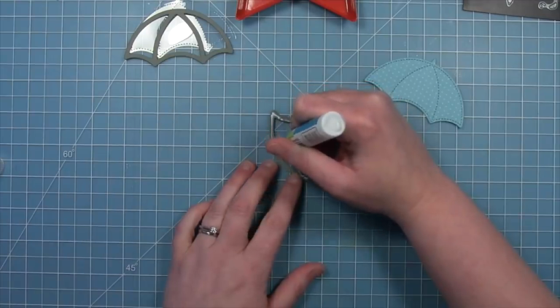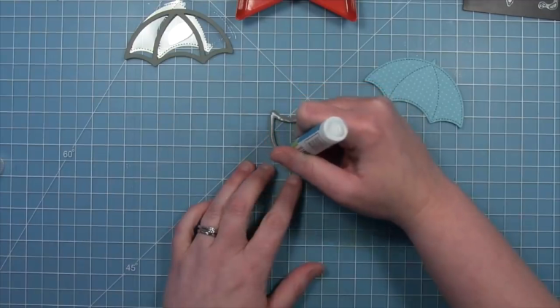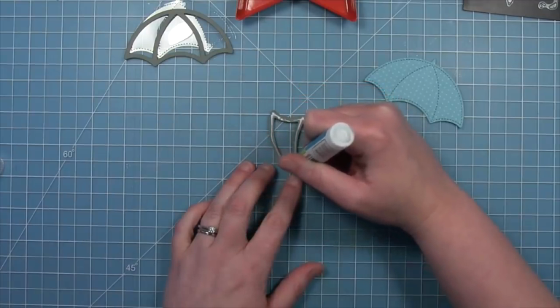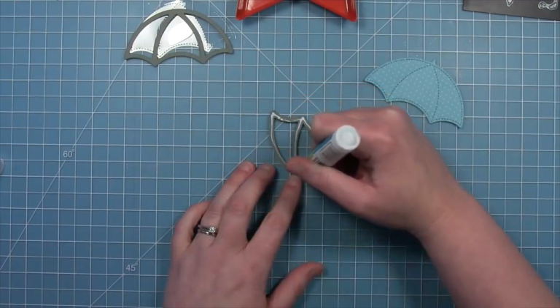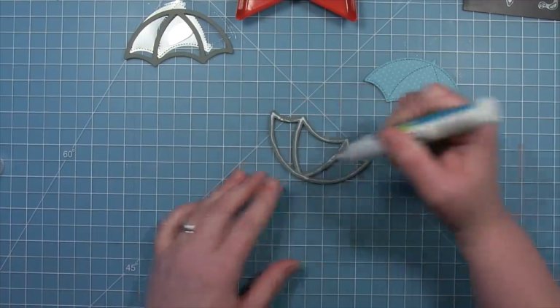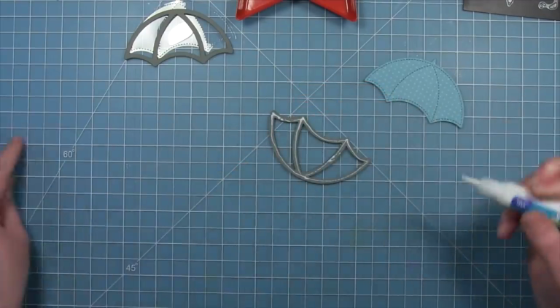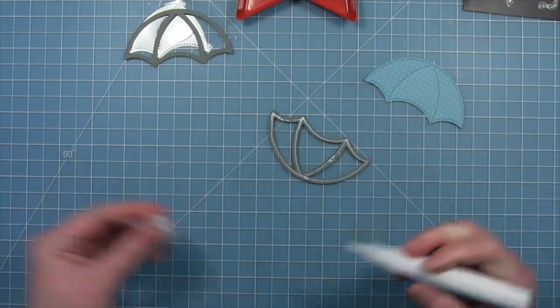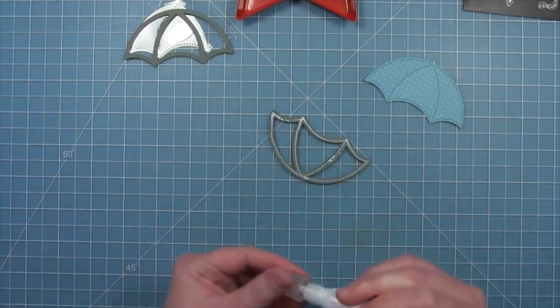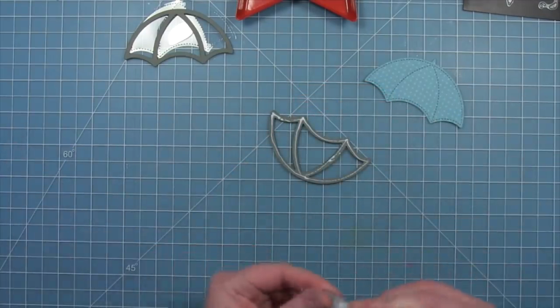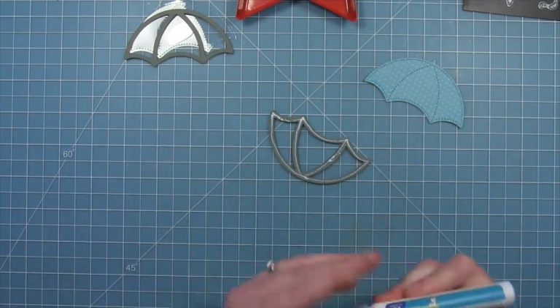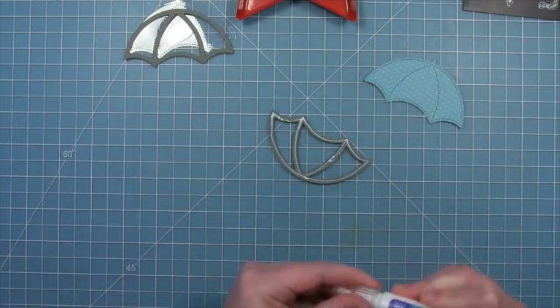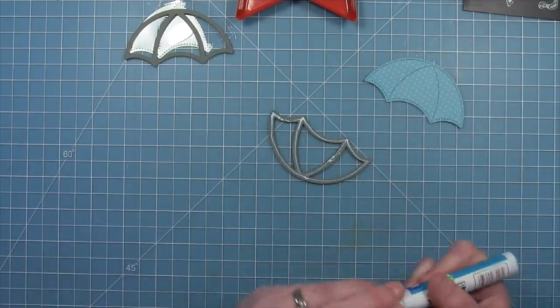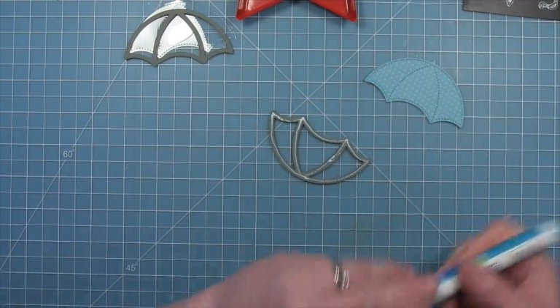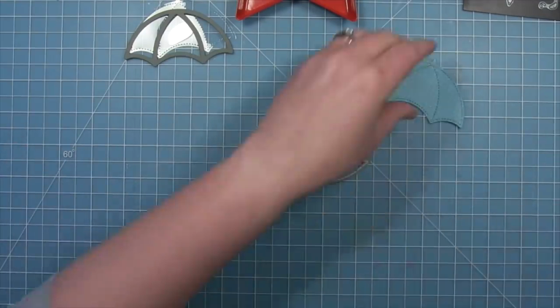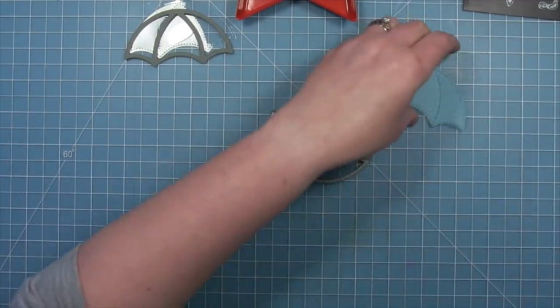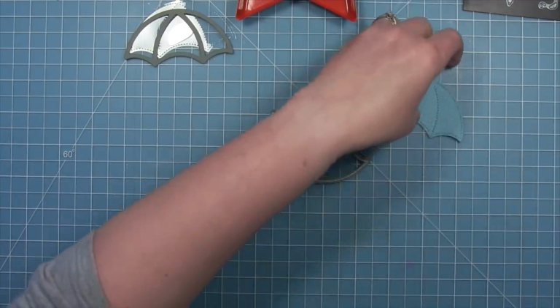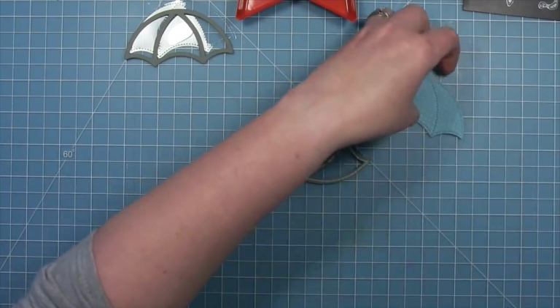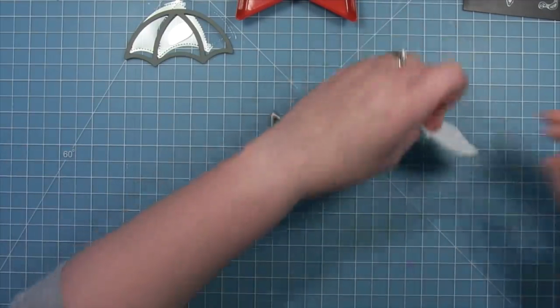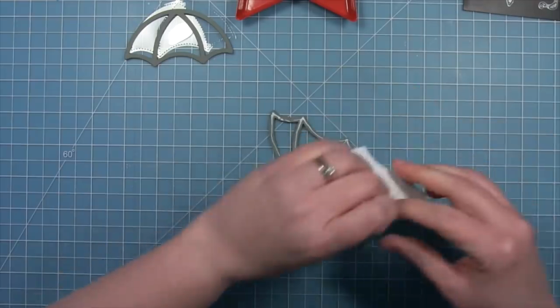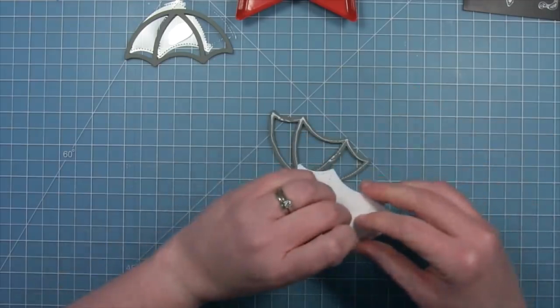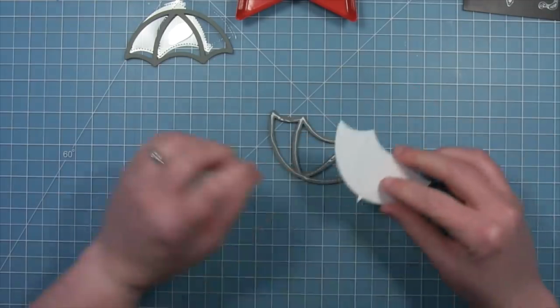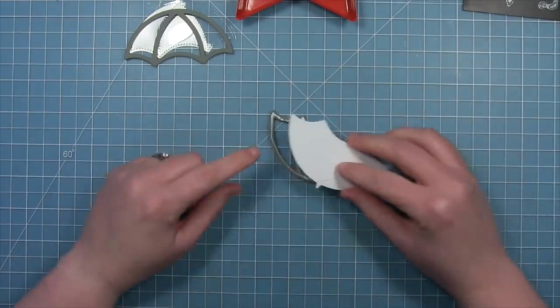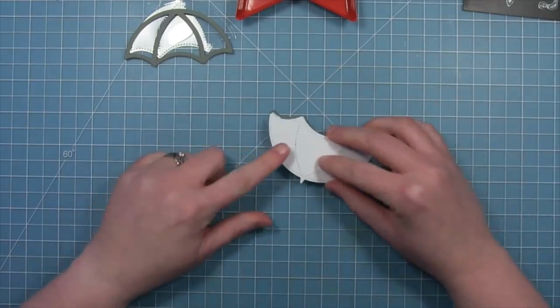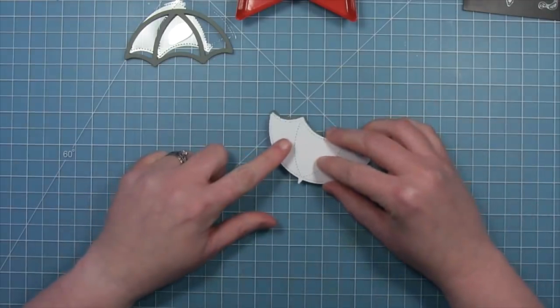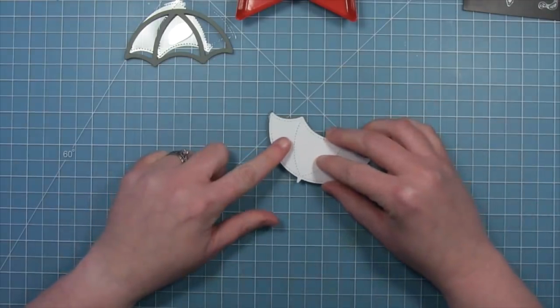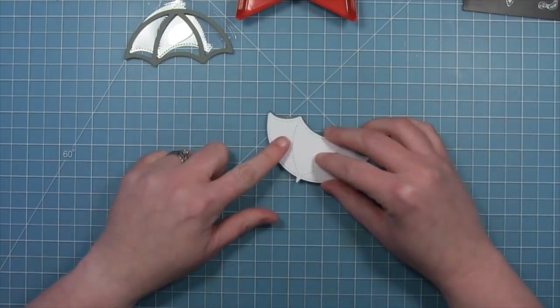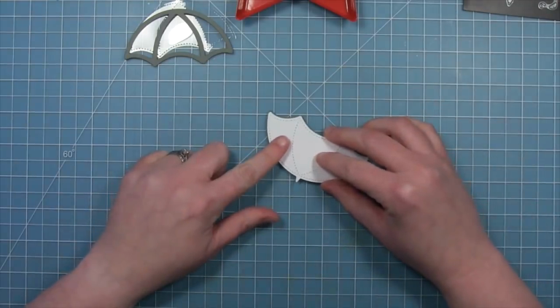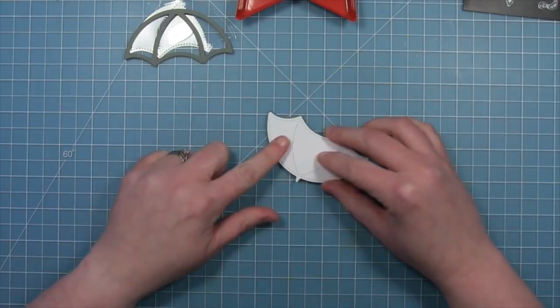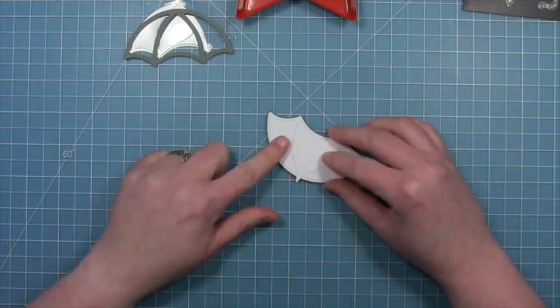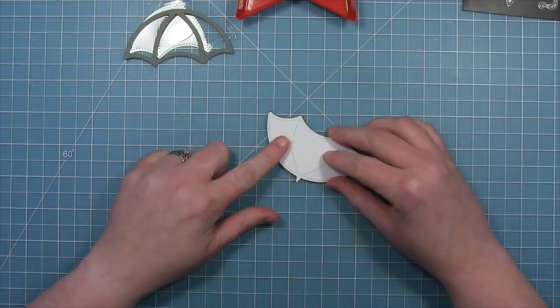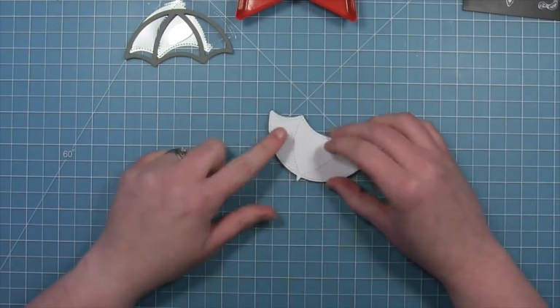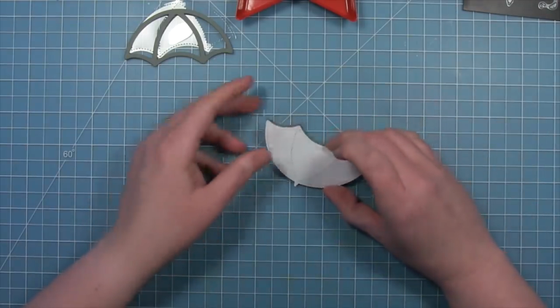We'll add a little more liquid glue to the back of this frame and then we can attach that blue umbrella base to the back — just like that. It's going to look so super nice.